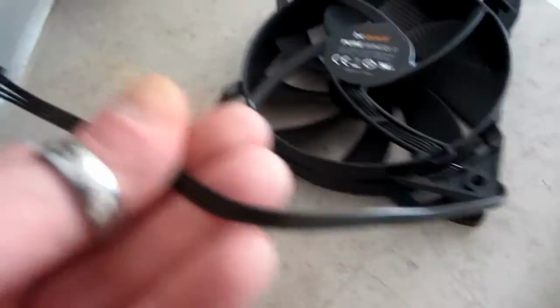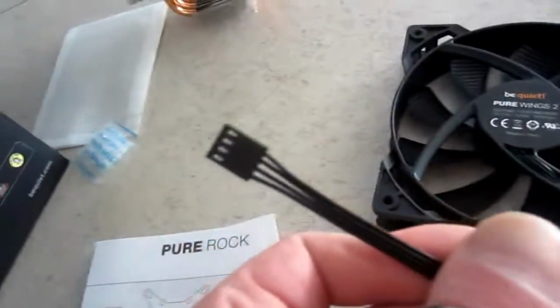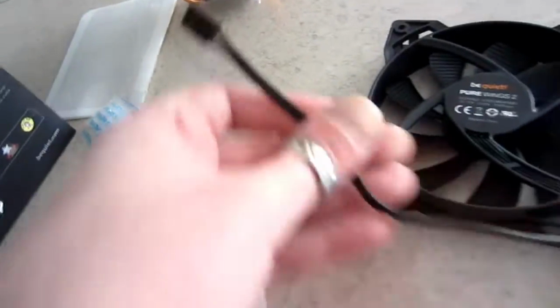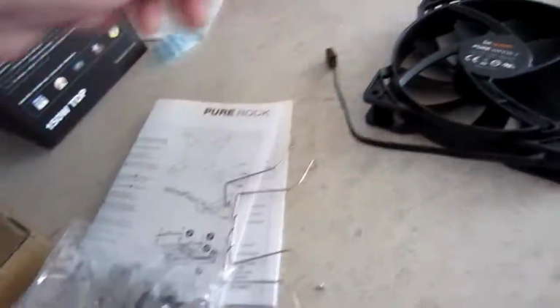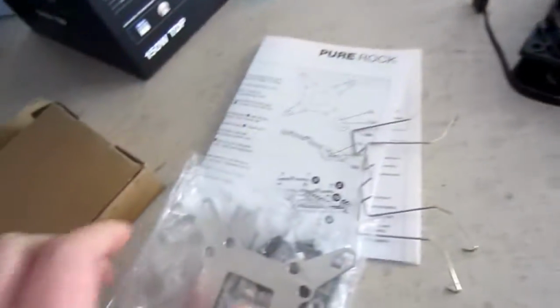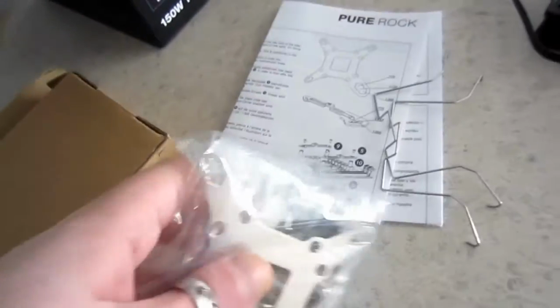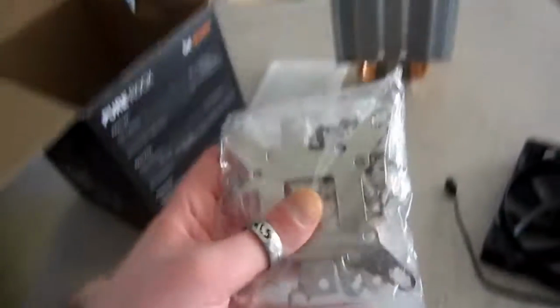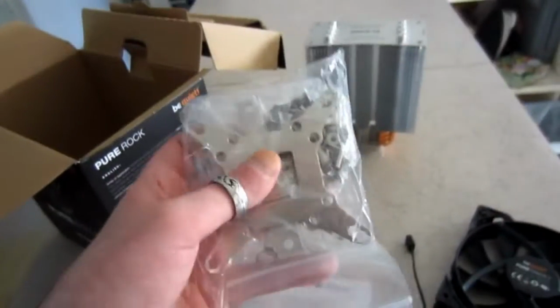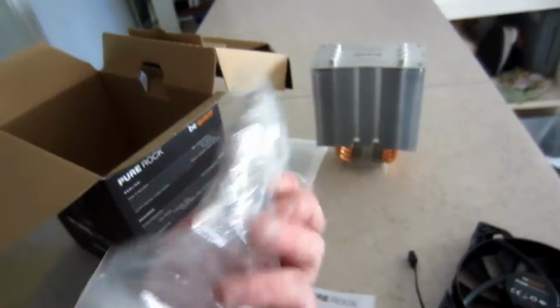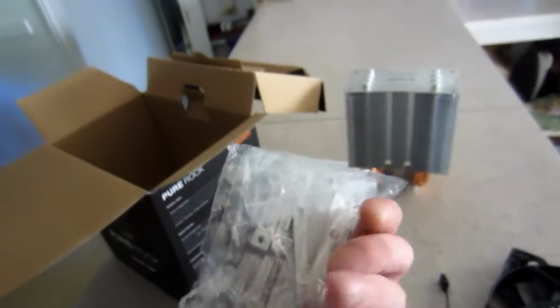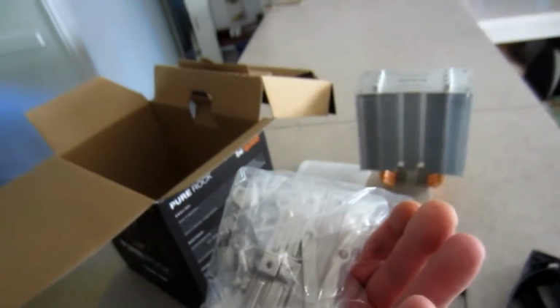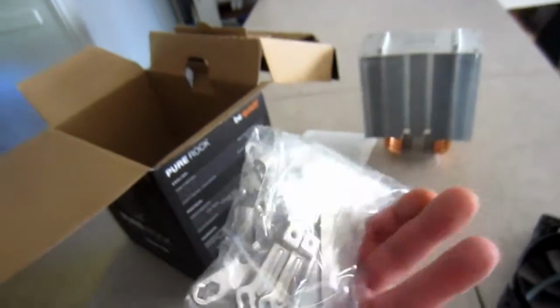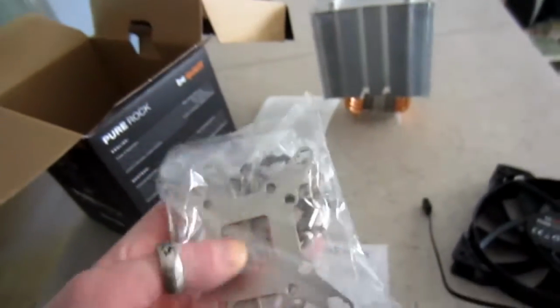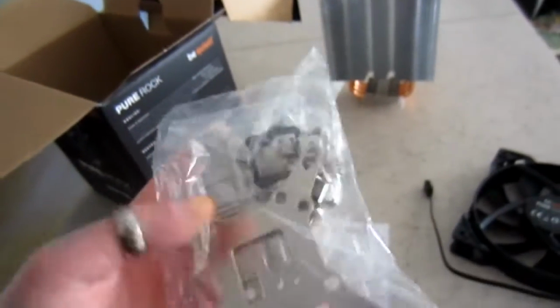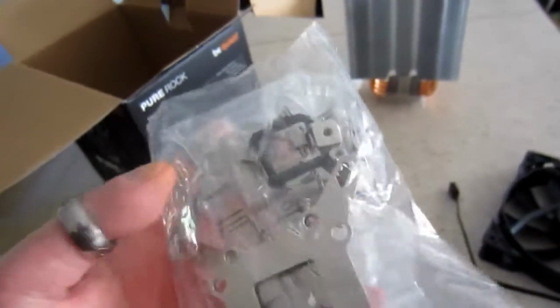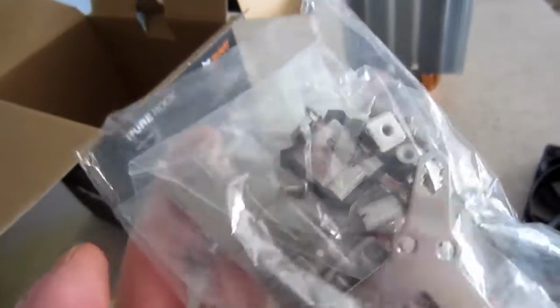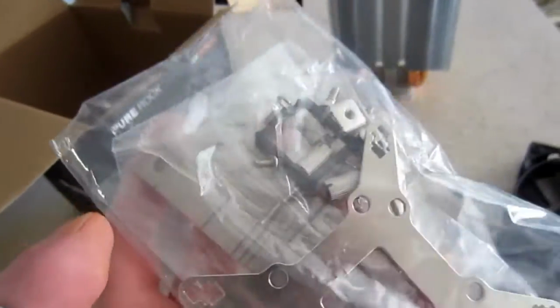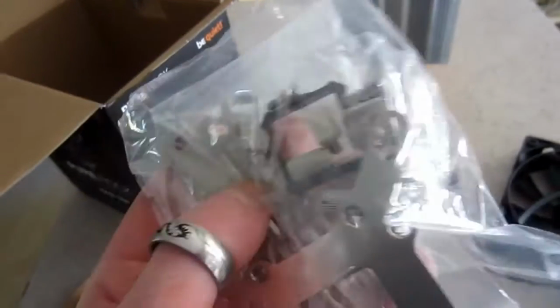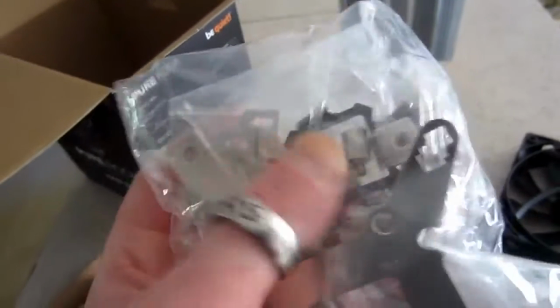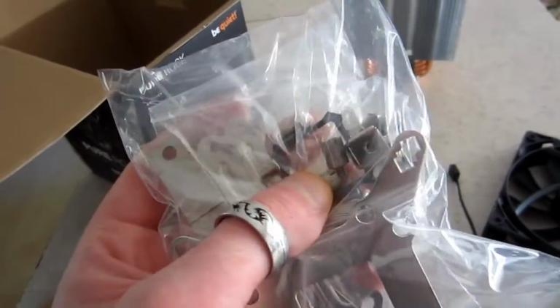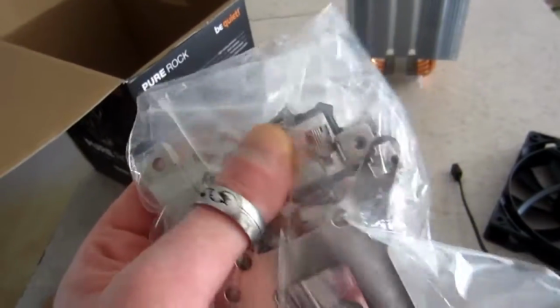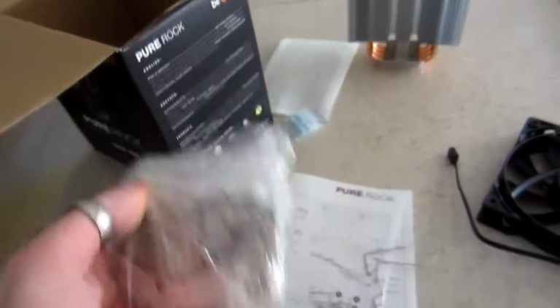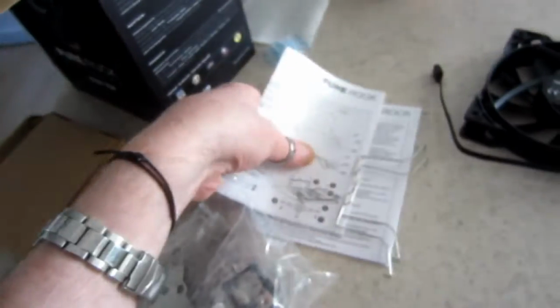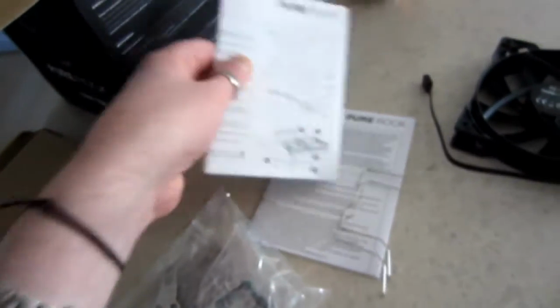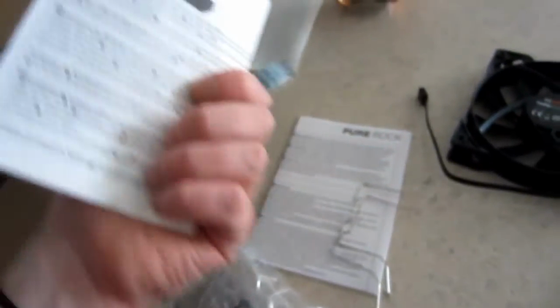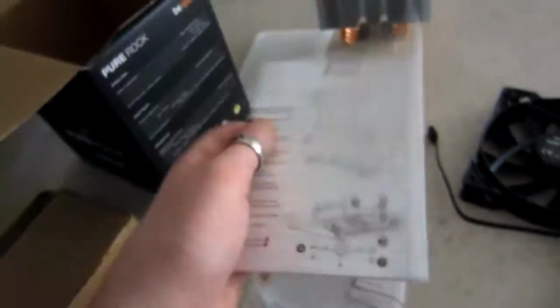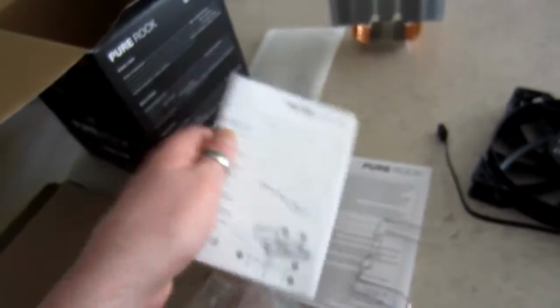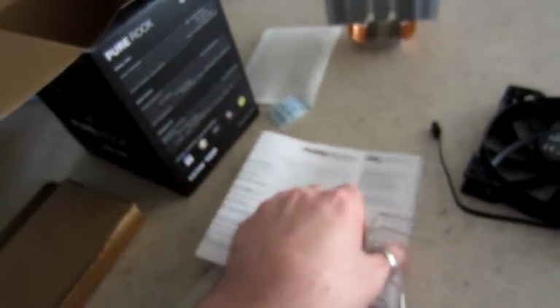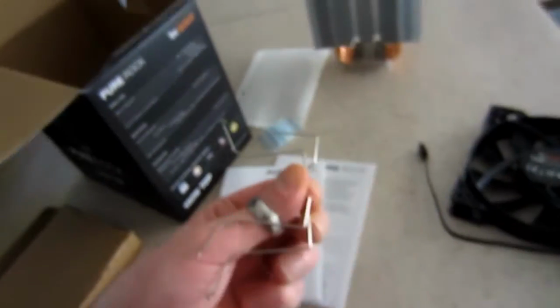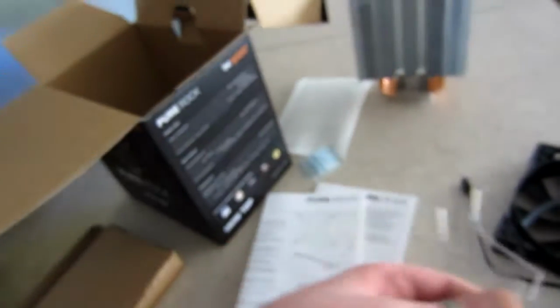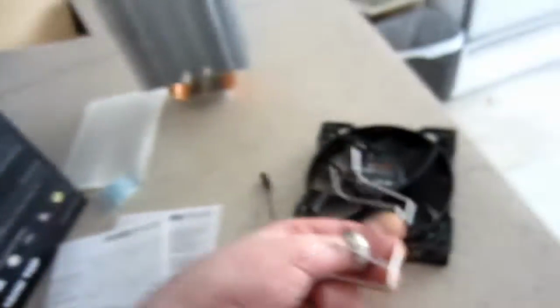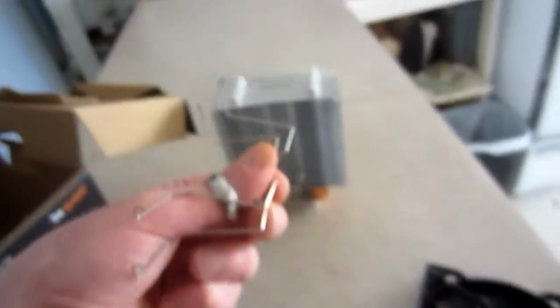Black sleeve, very nice. And this is looking horrifying, because I have some mounting hardware for it. Oh my goodness. Holy shit. And some instructions.